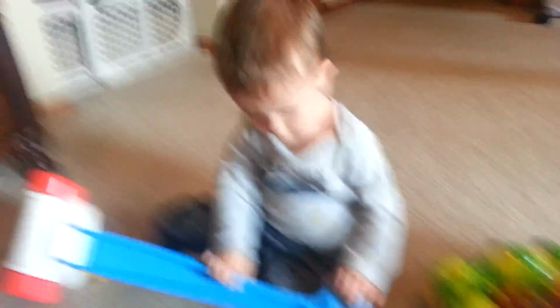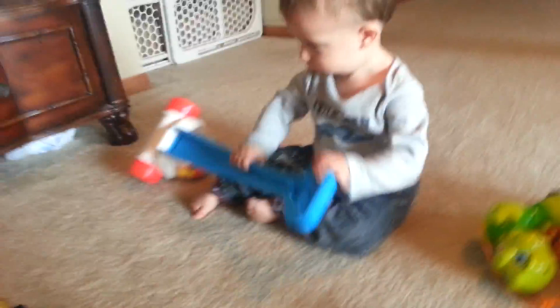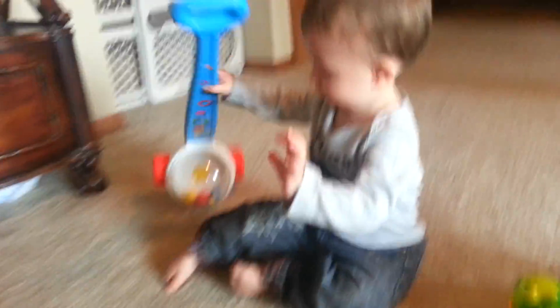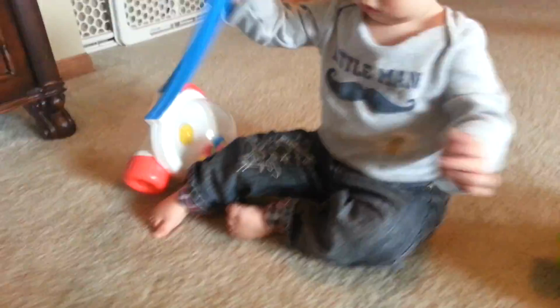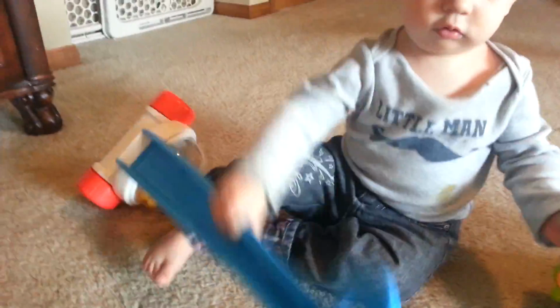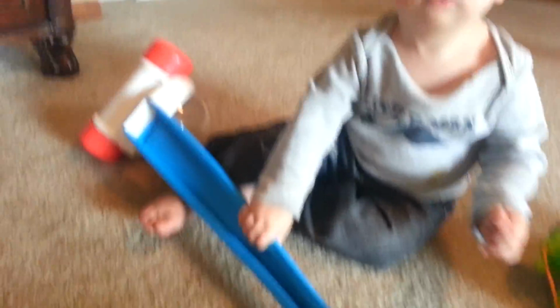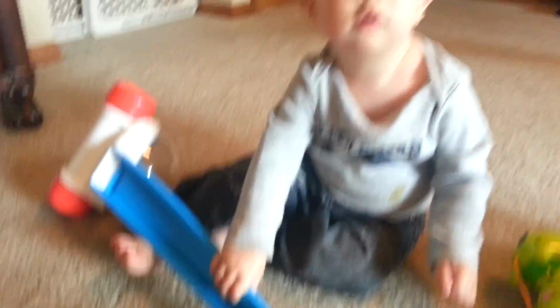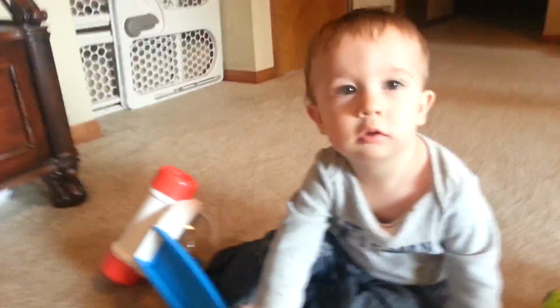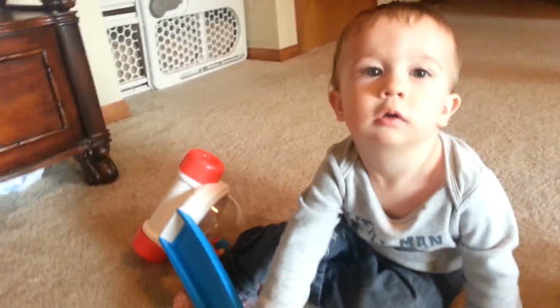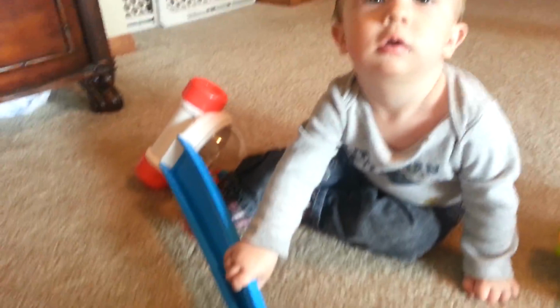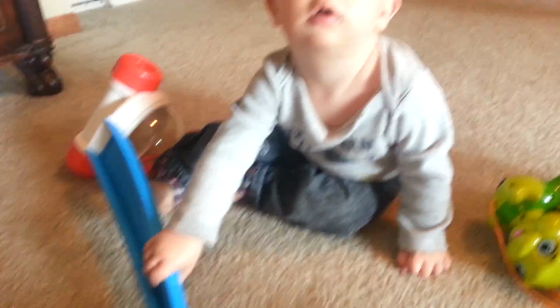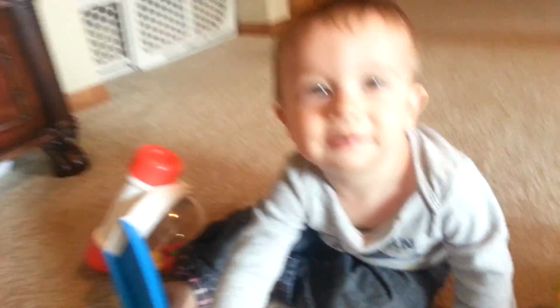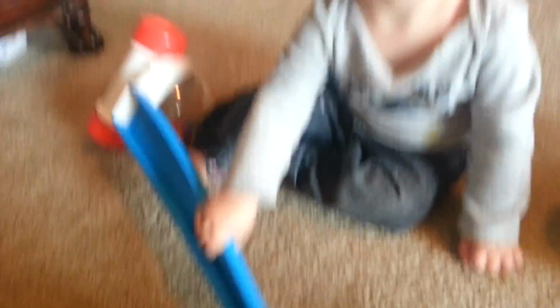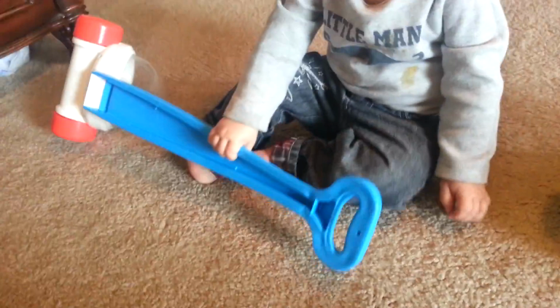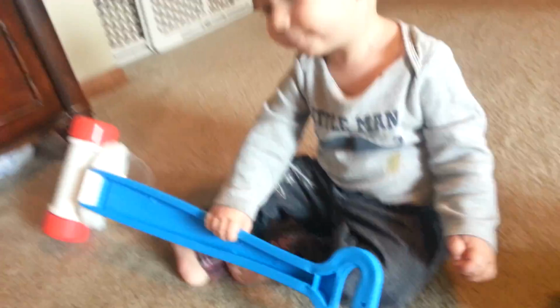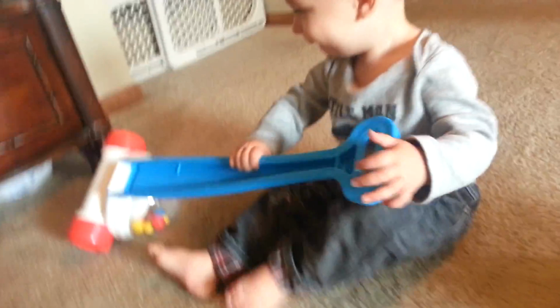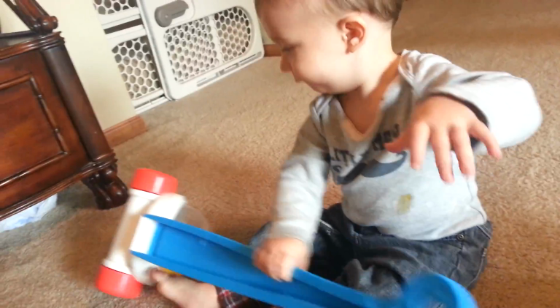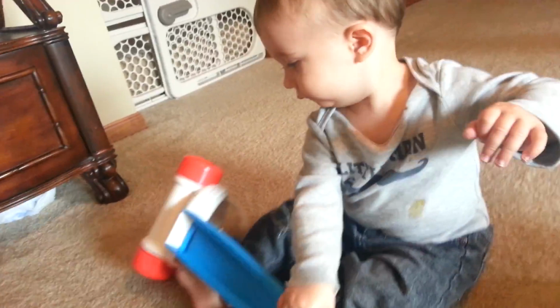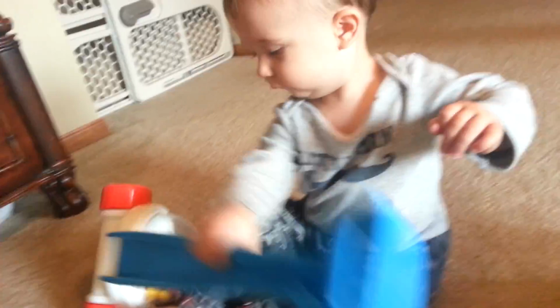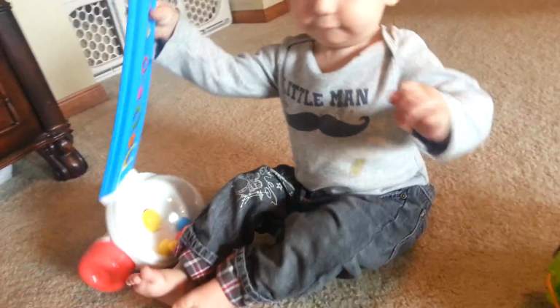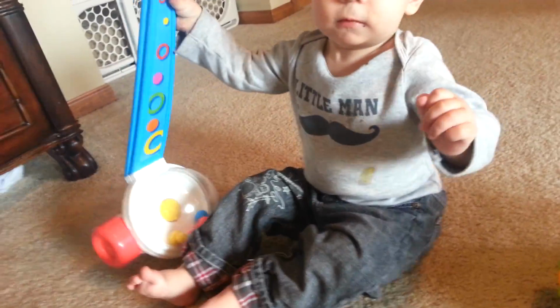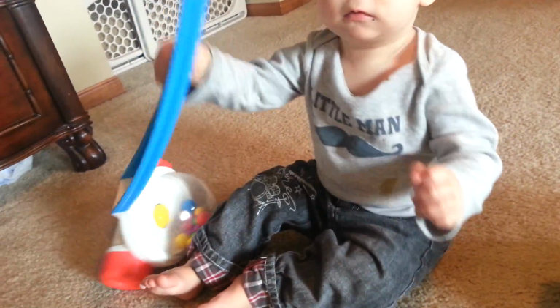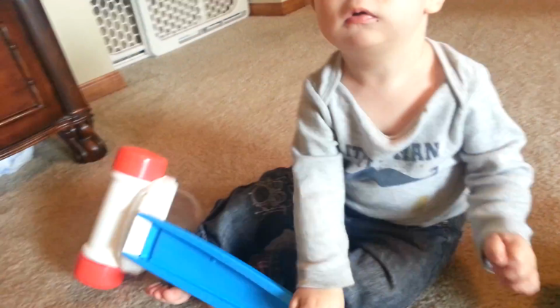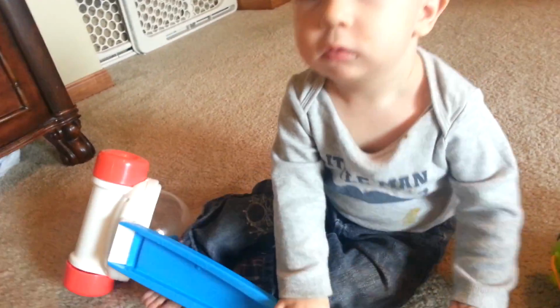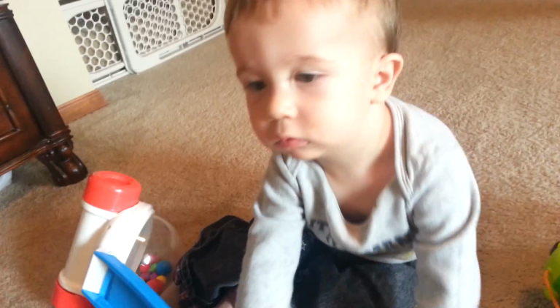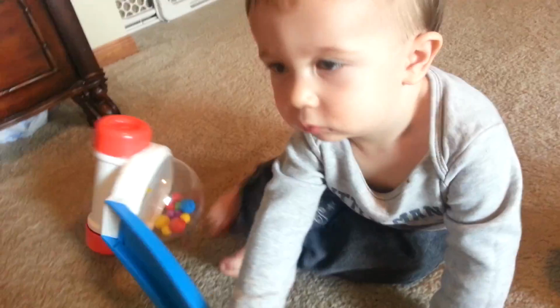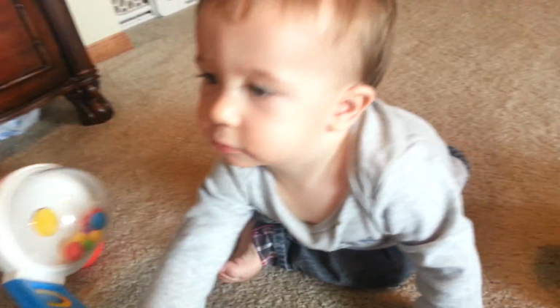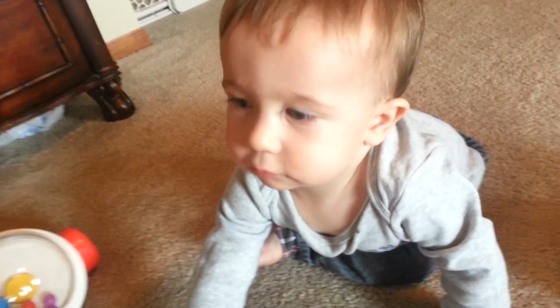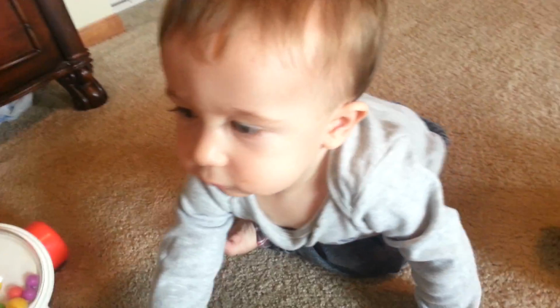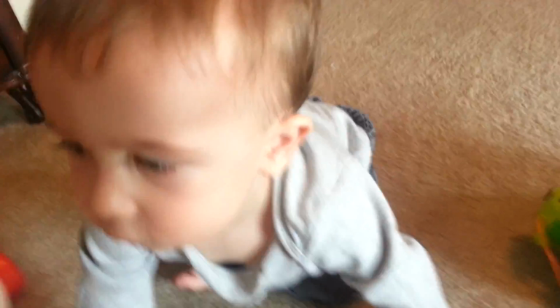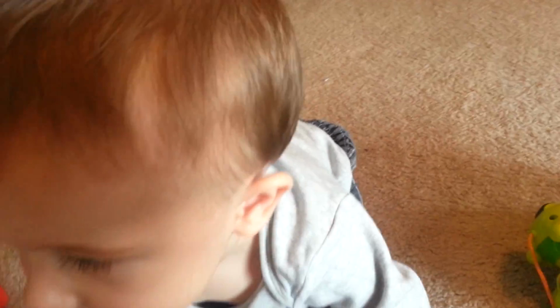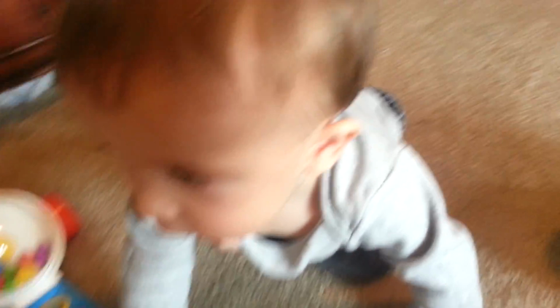First off, there's this little toy — I used to have one when I was a baby. He wants to play with it. When you roll it around it pops the balls up, which I used to like.